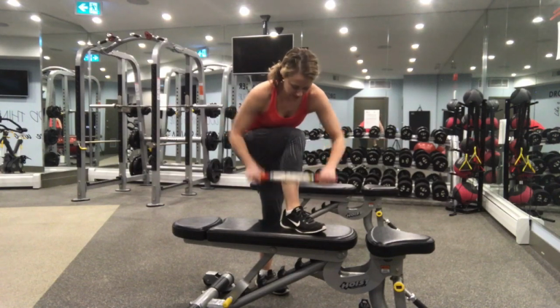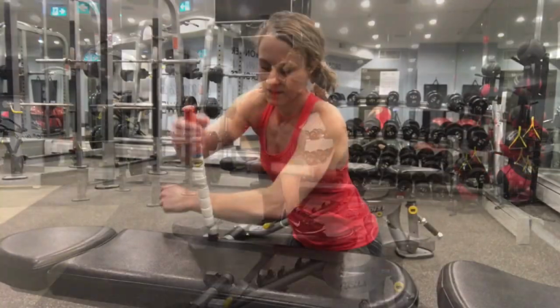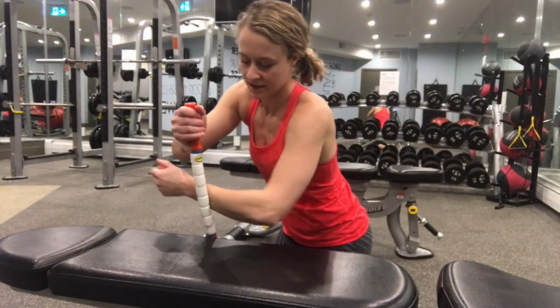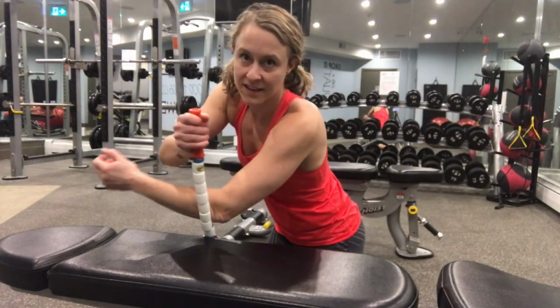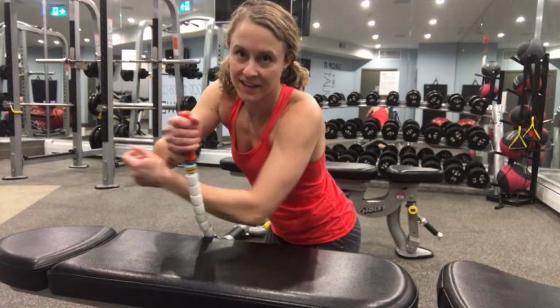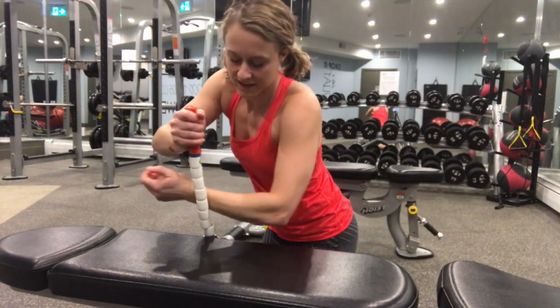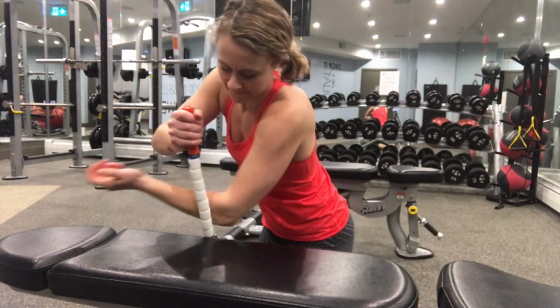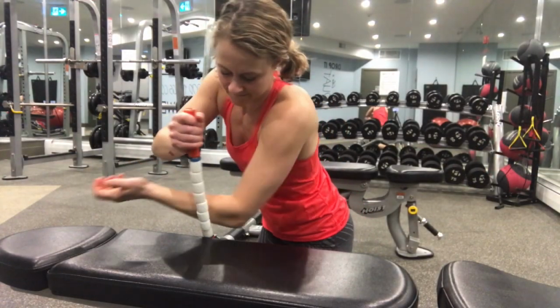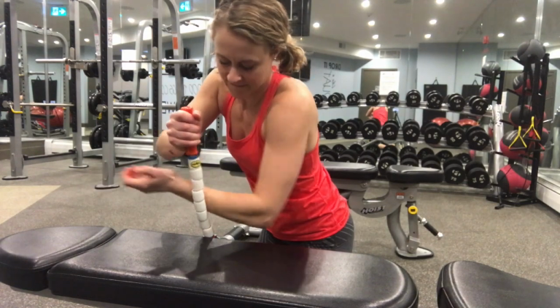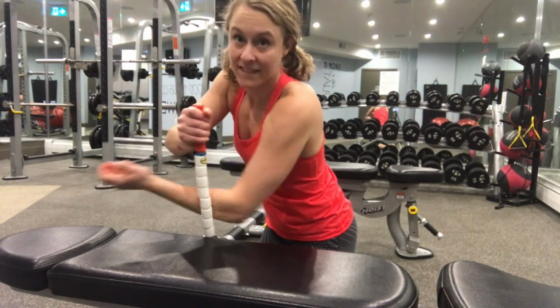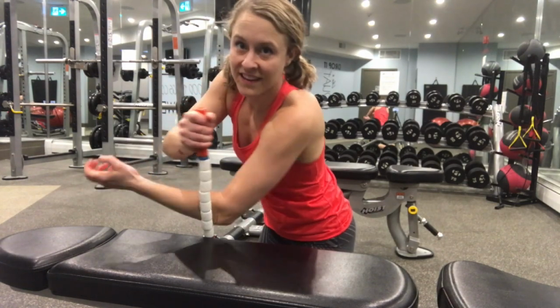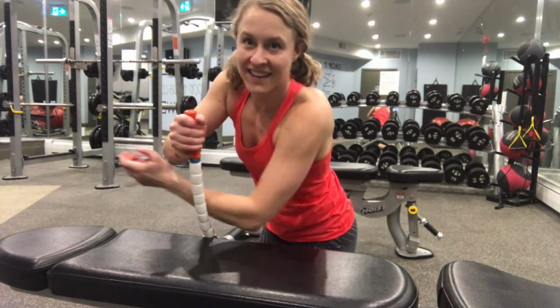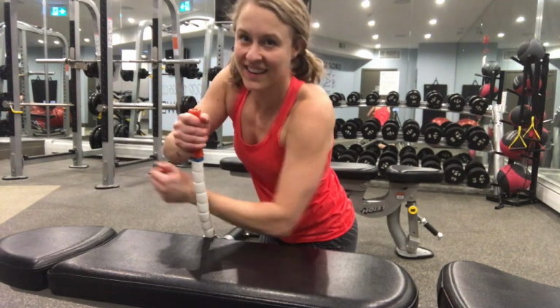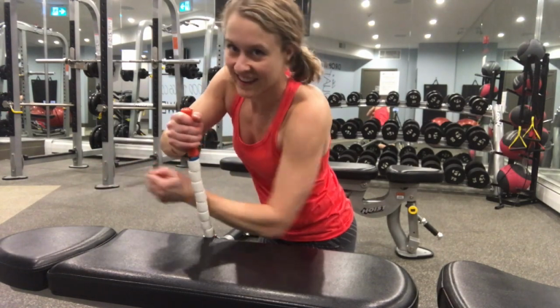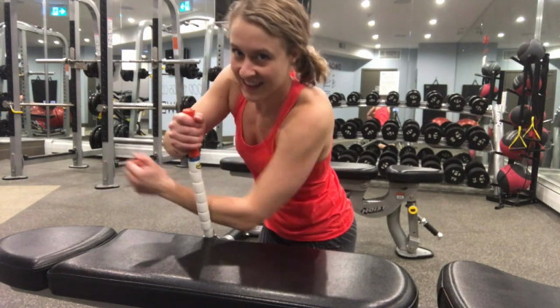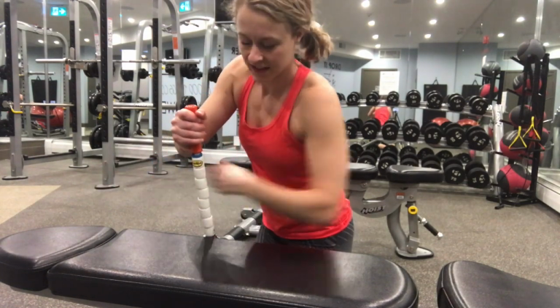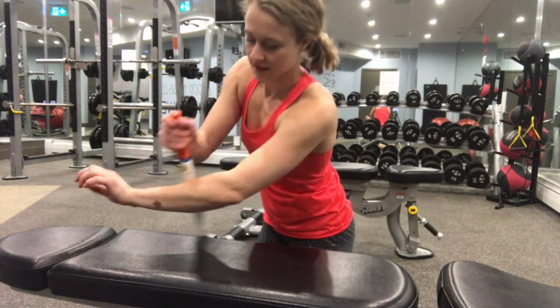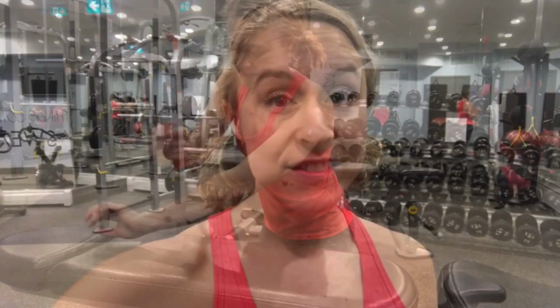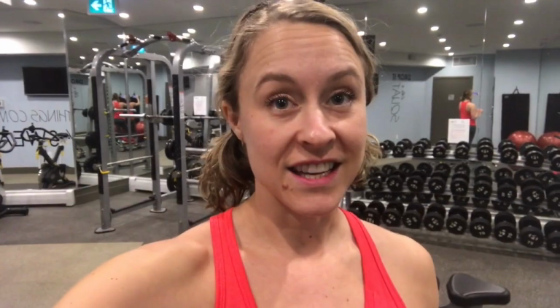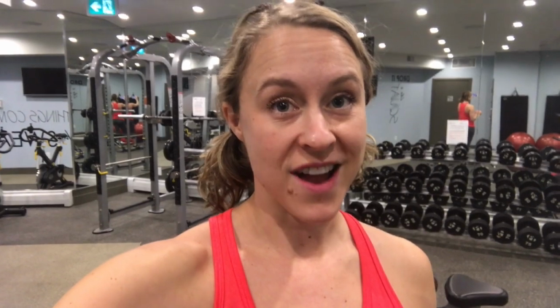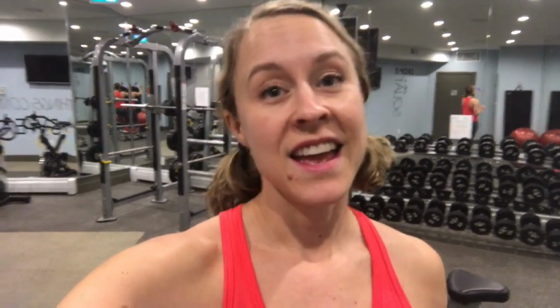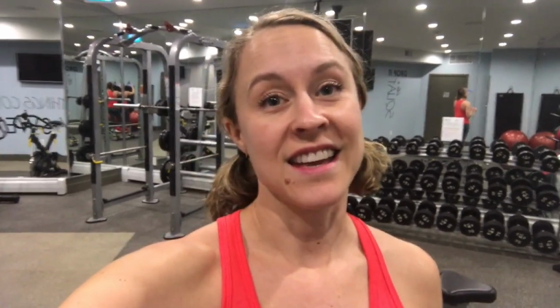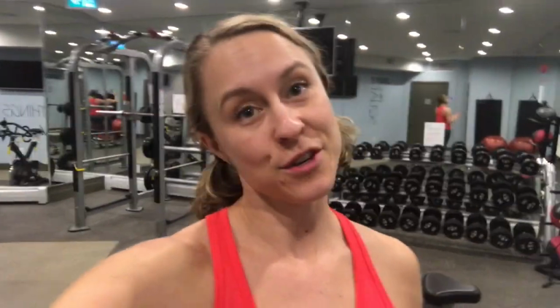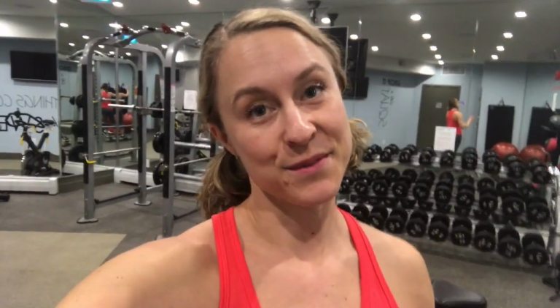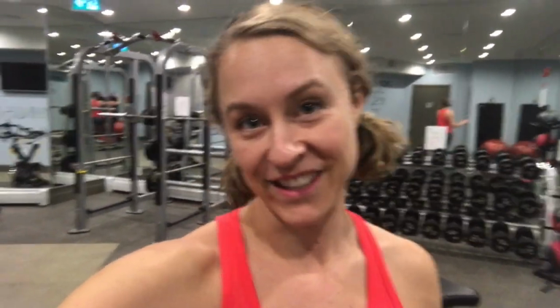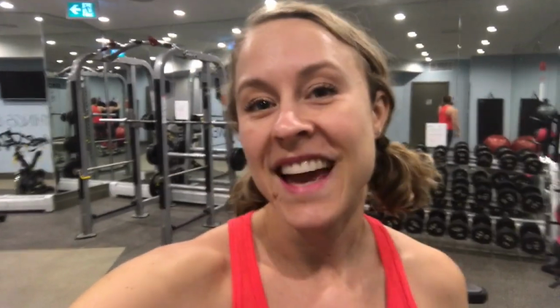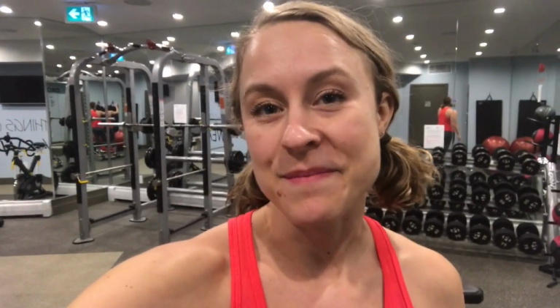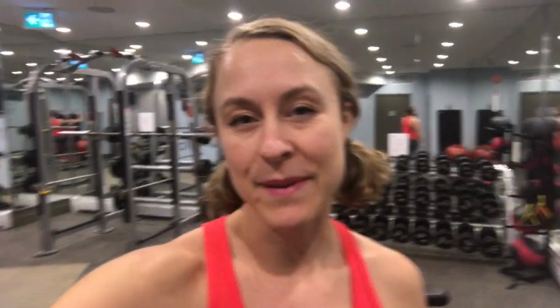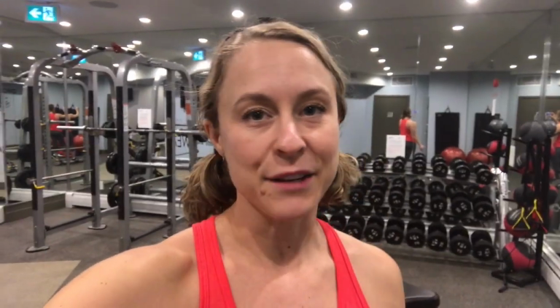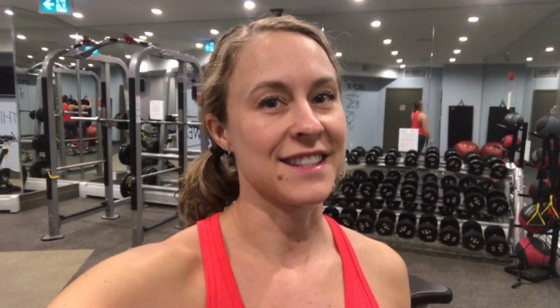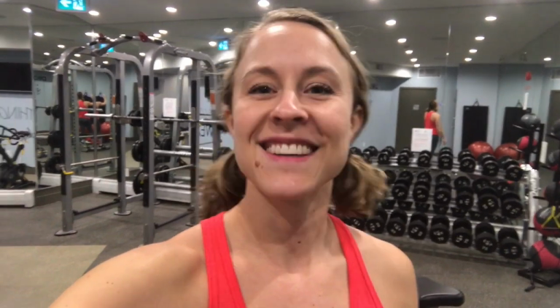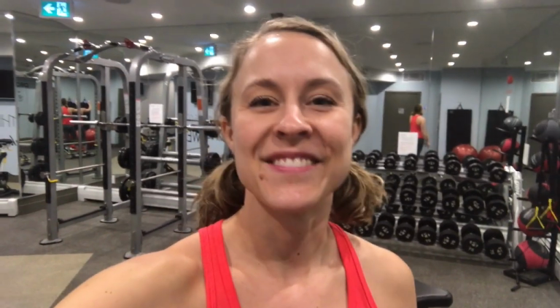If you're like me and you get tennis elbow from lifting, you can even brace the stick against a table or bench and roll out your forearms like this. Give the stick a try and I think your muscles will thank you. Have a great Maintenance Monday and a fantastic week. Bye!